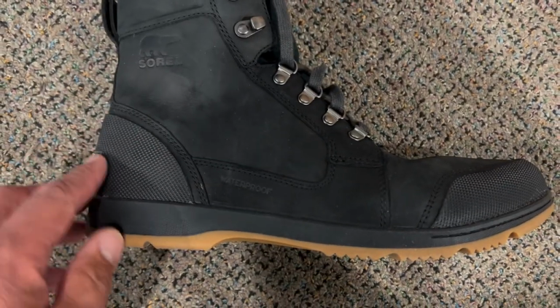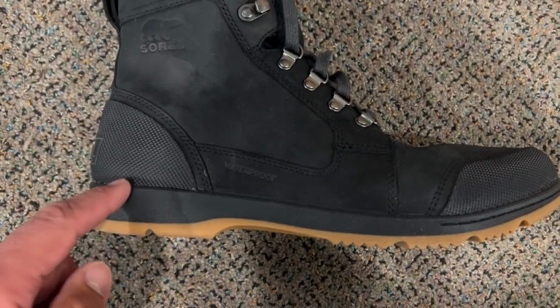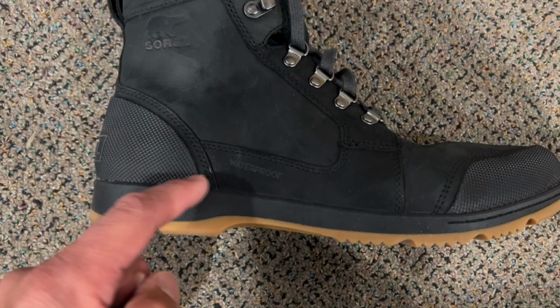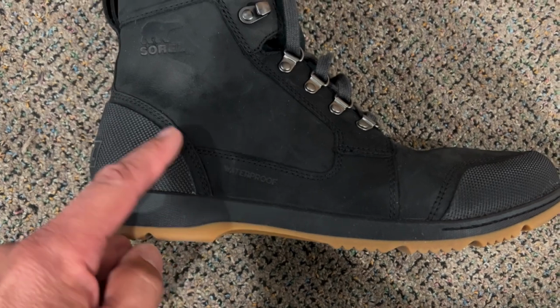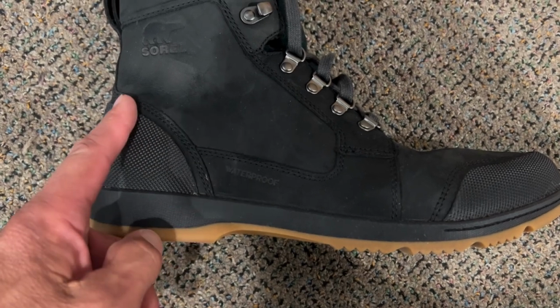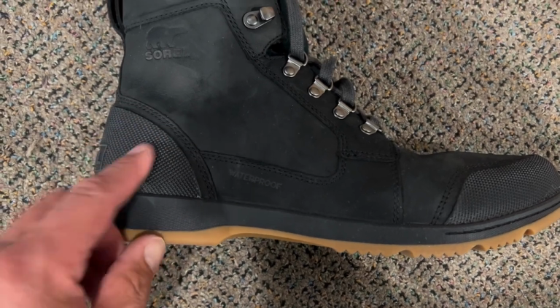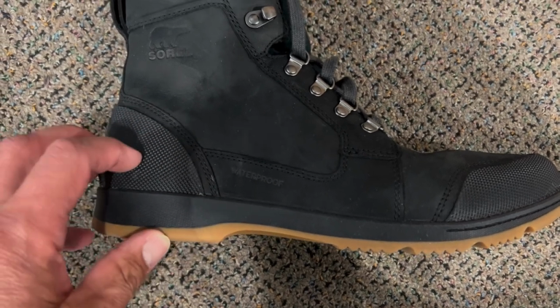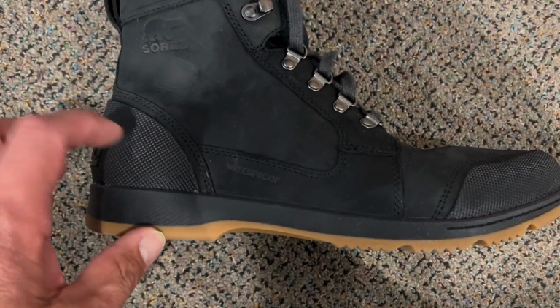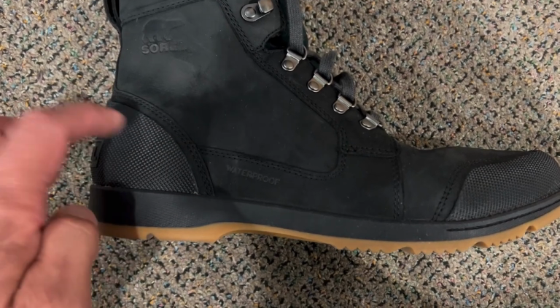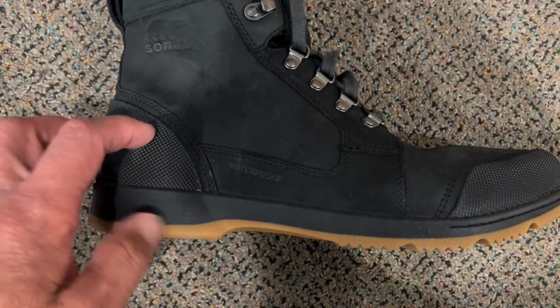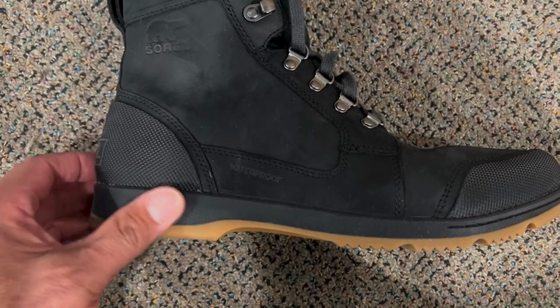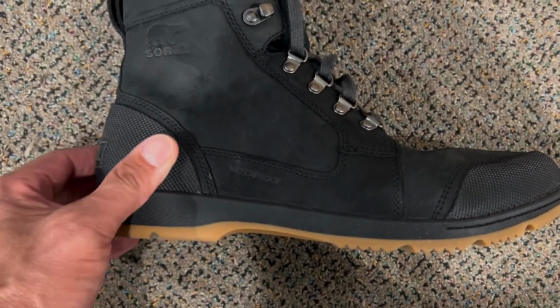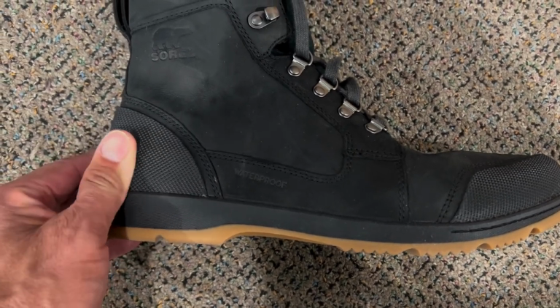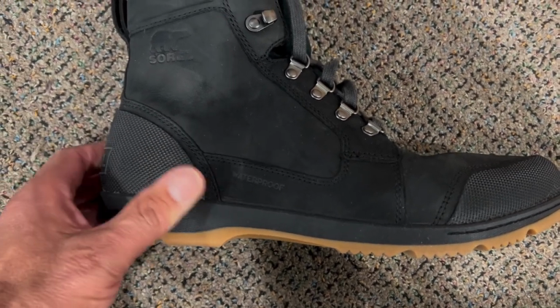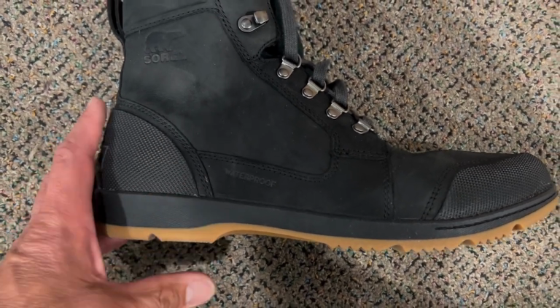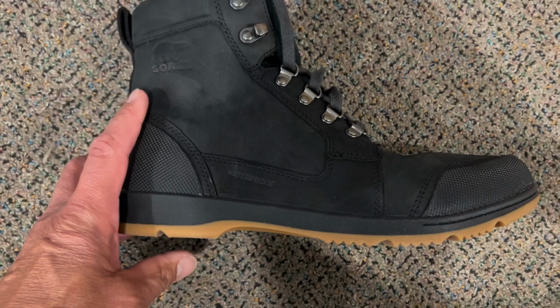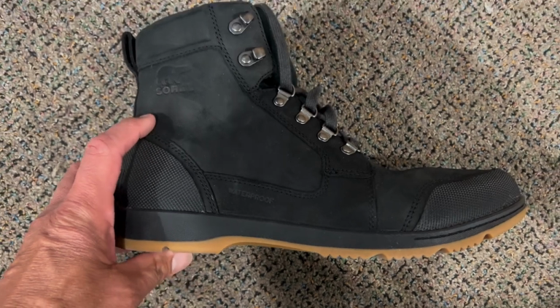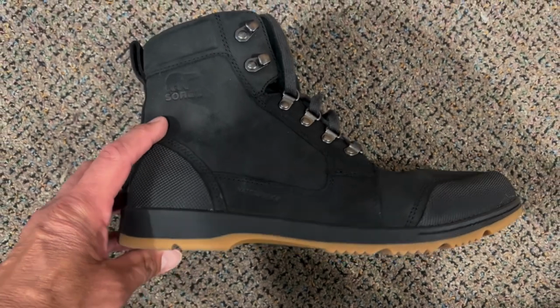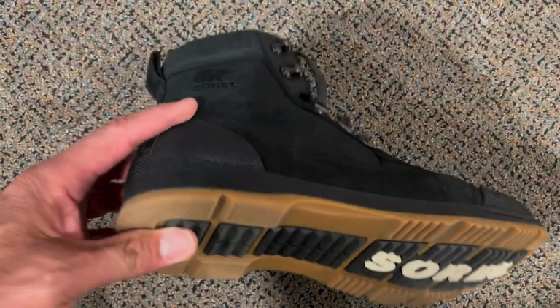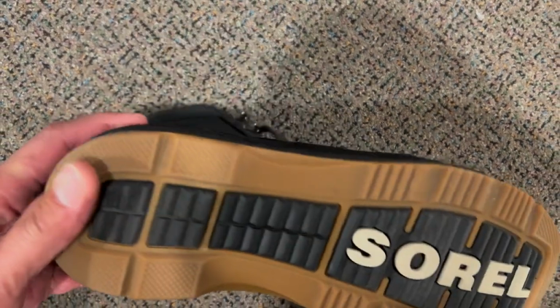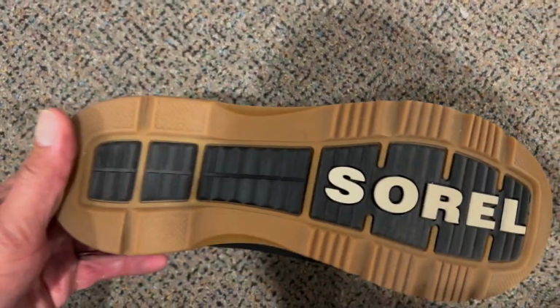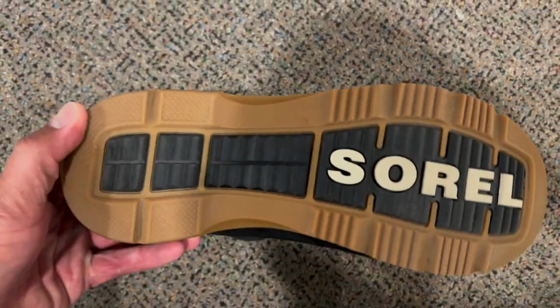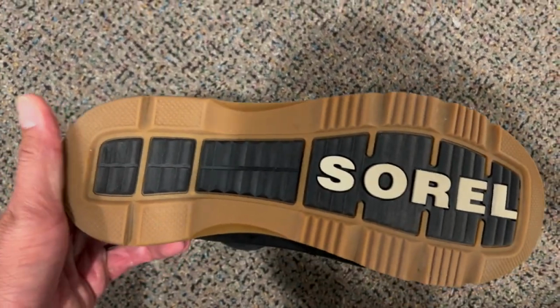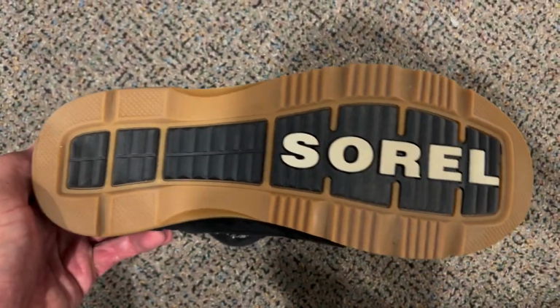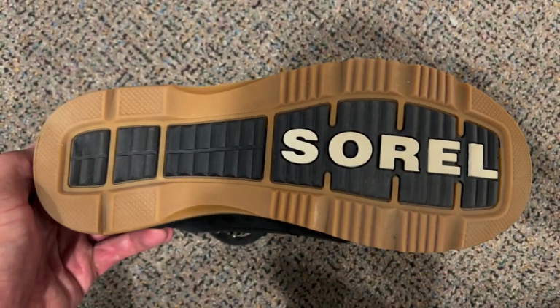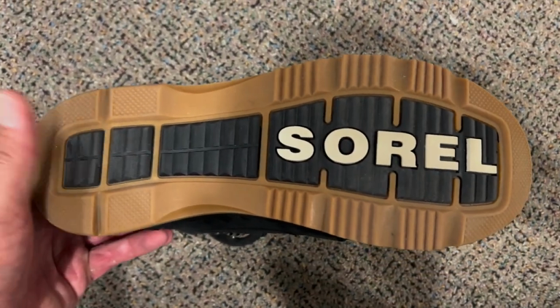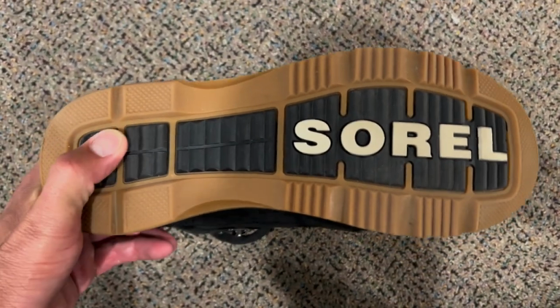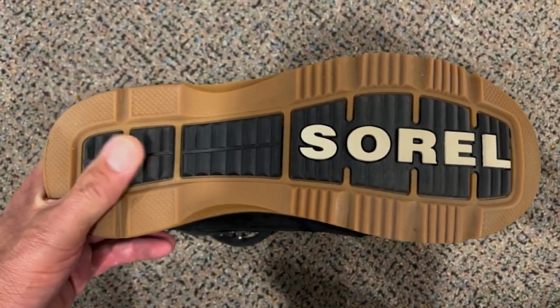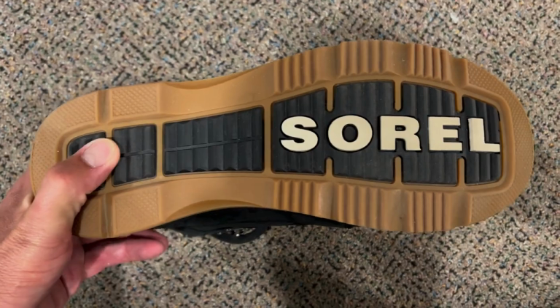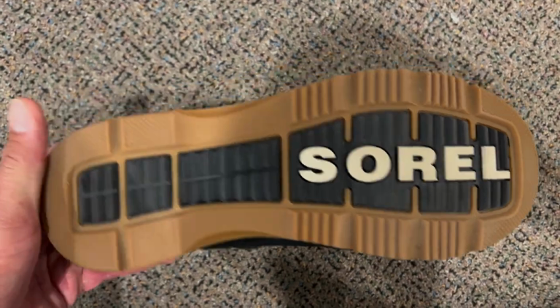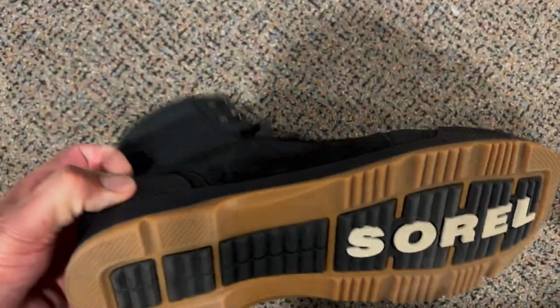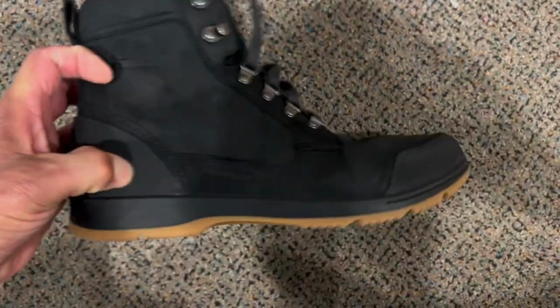One of the things that I really like is where they've added this kind of heavy duty, harder type of plastic to the boot itself, and yet it still has a pretty aggressive sole.